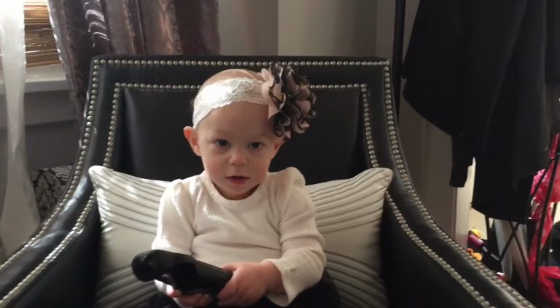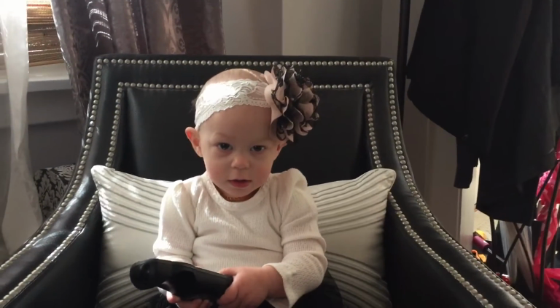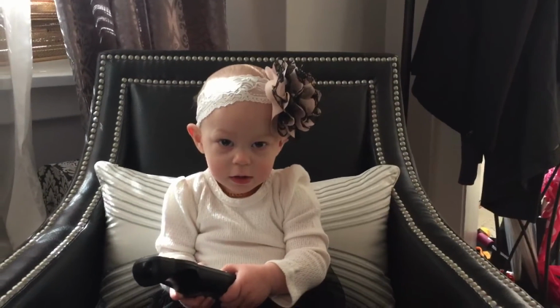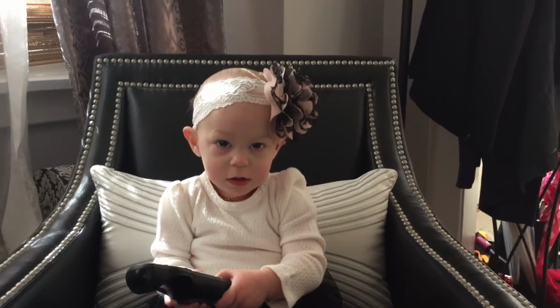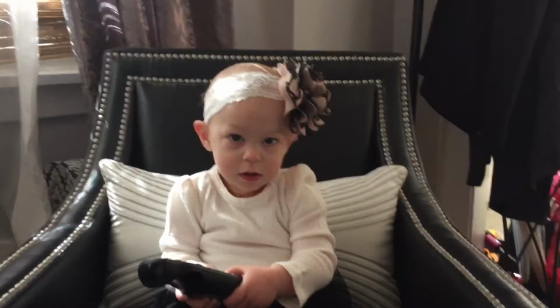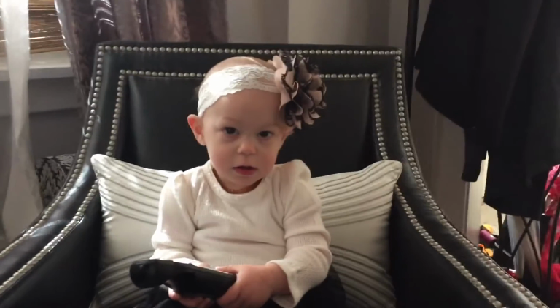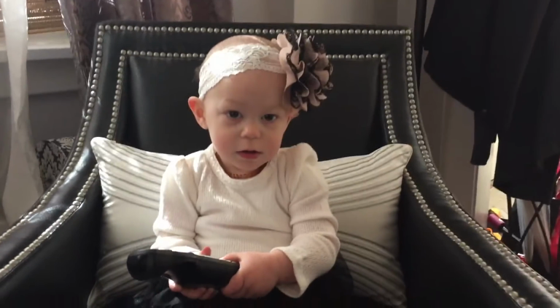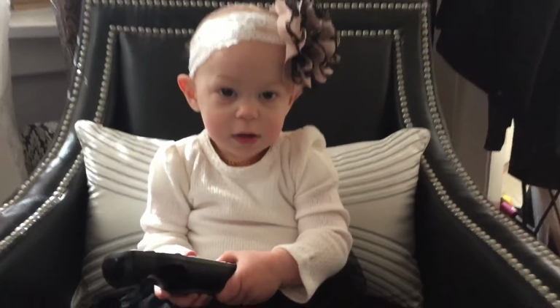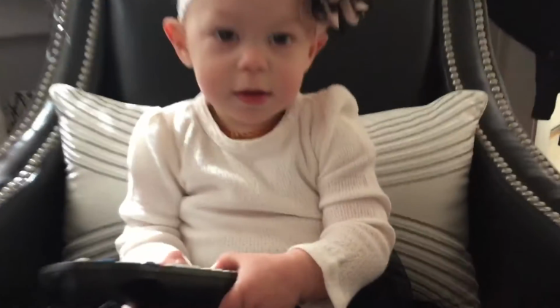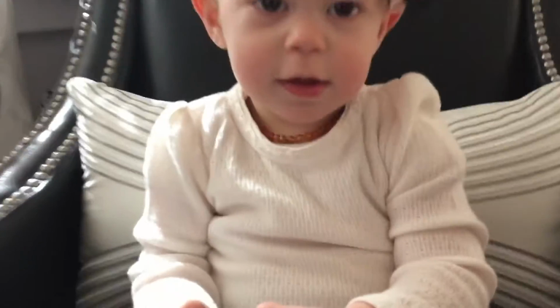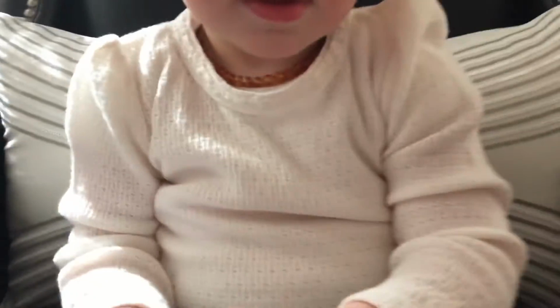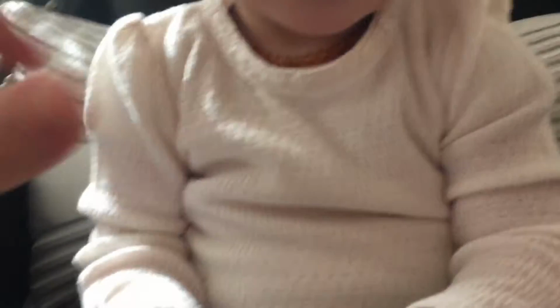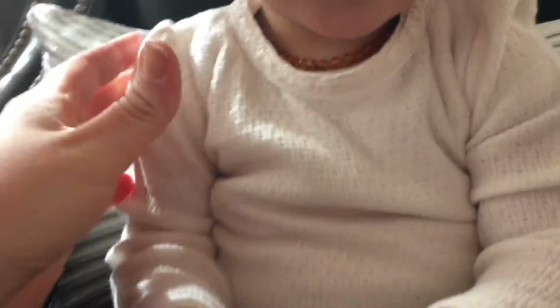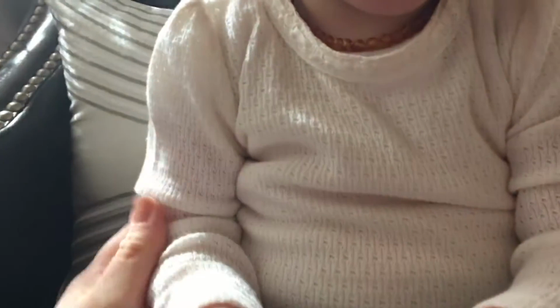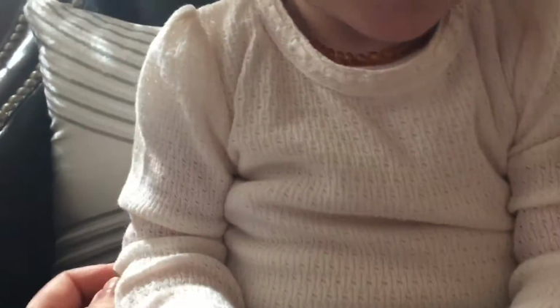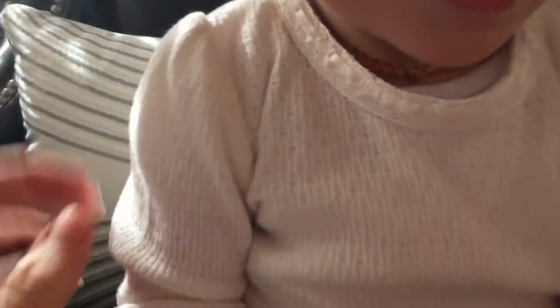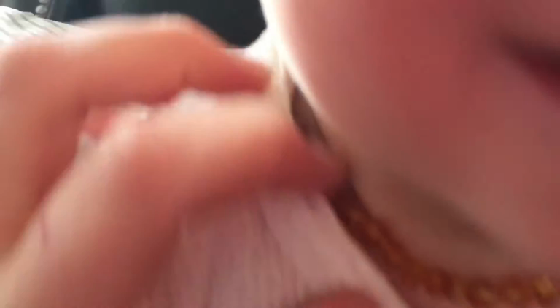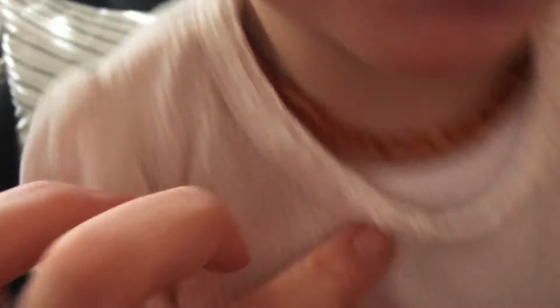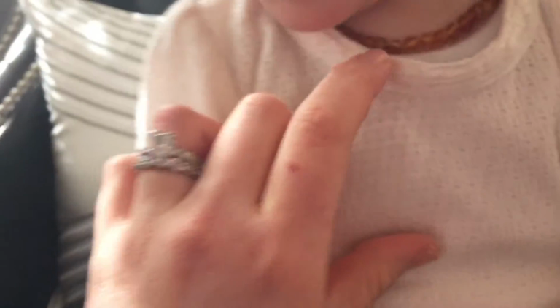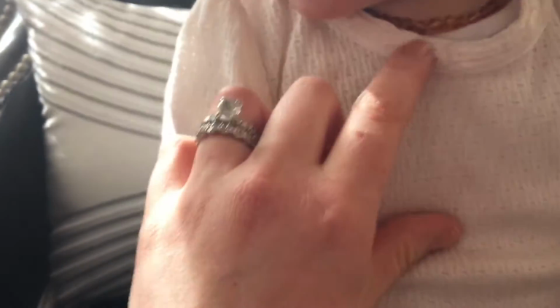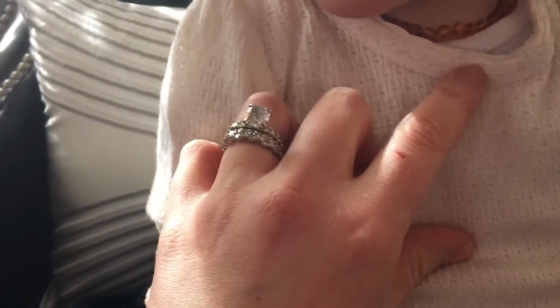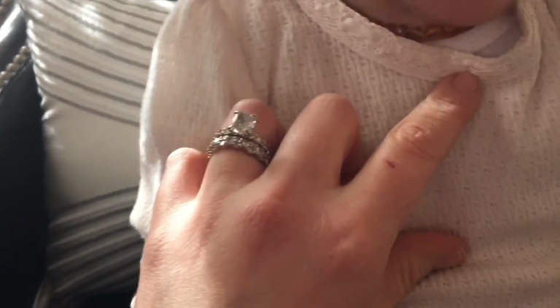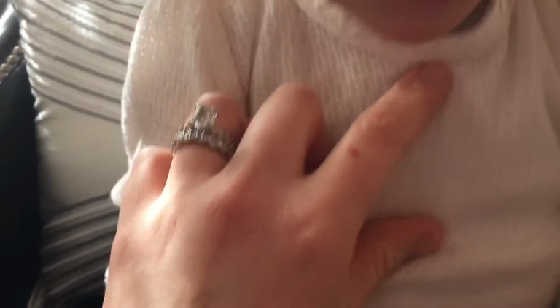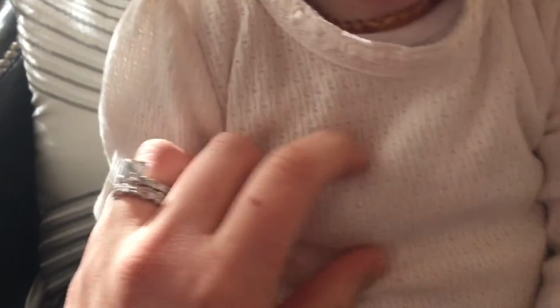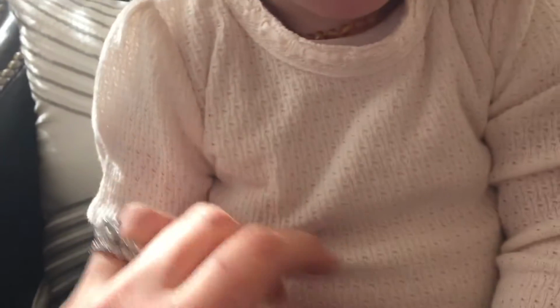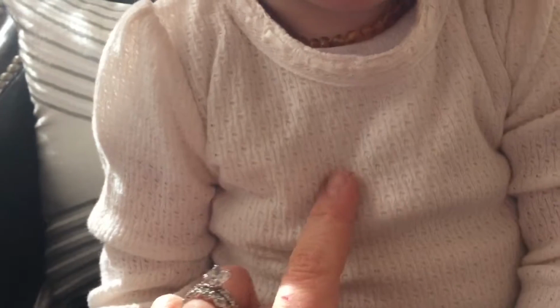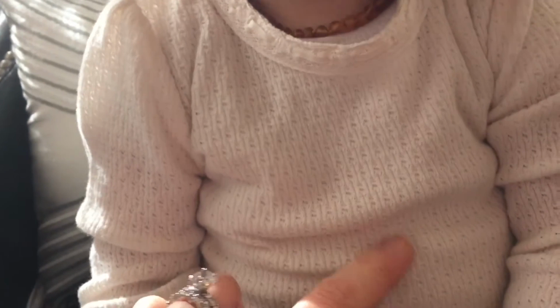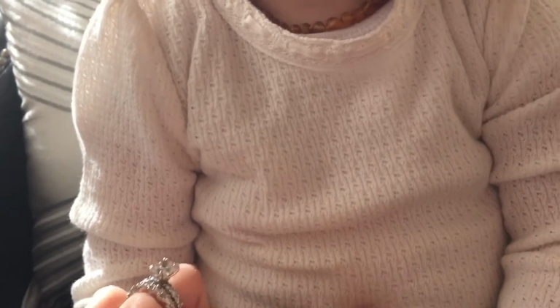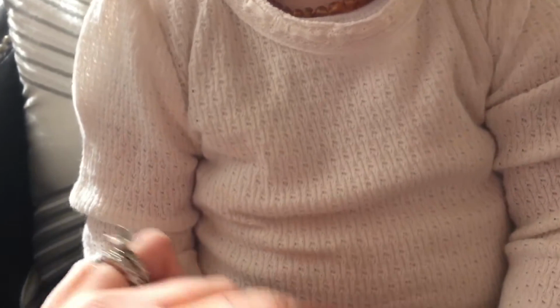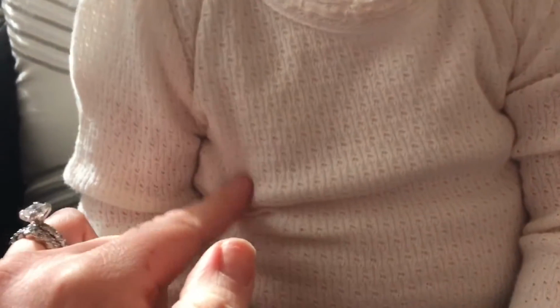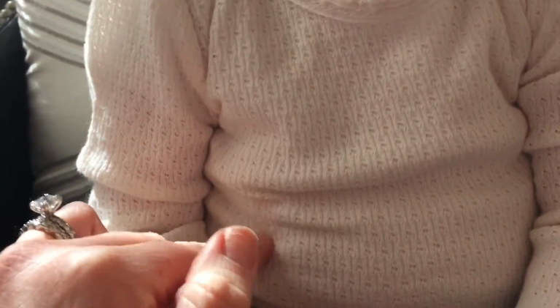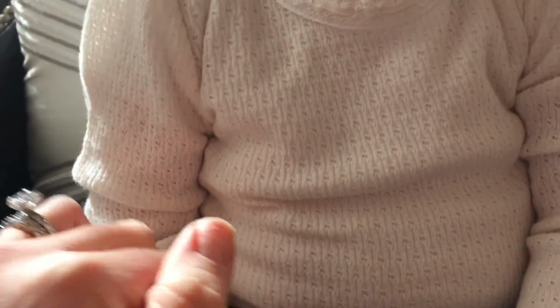Here is Stella's outfit of the day. She's wearing a little top that is a cream collar and has a pretty ribbon detail on the collar with some lace. It also has like a perforated pattern to it.